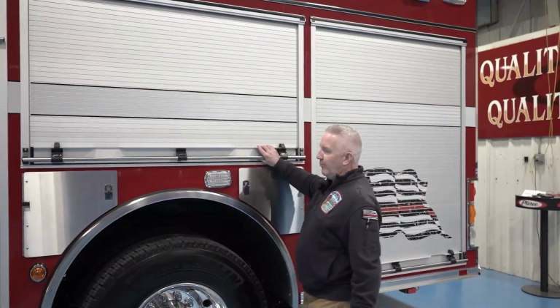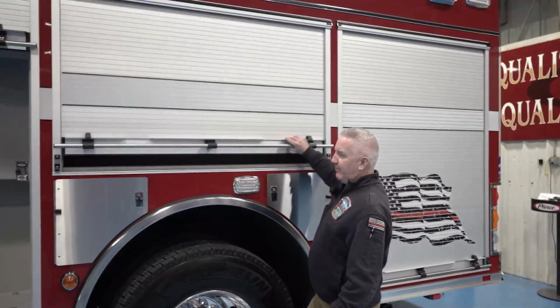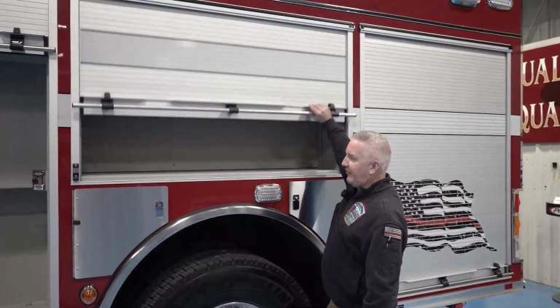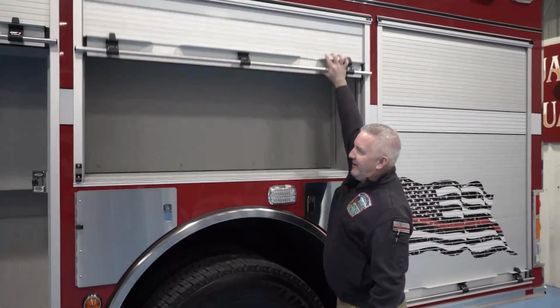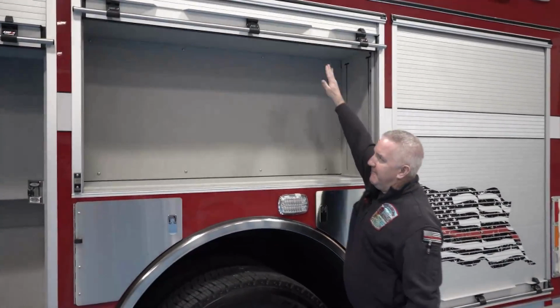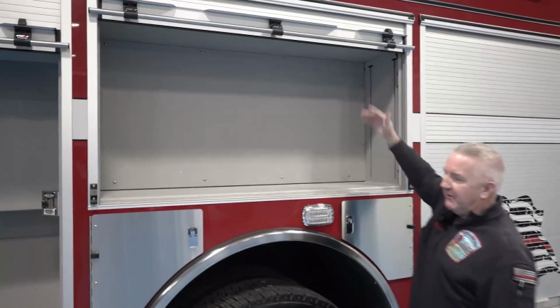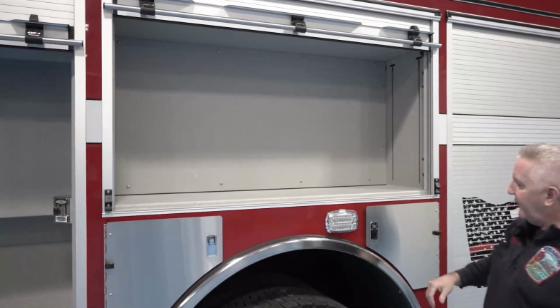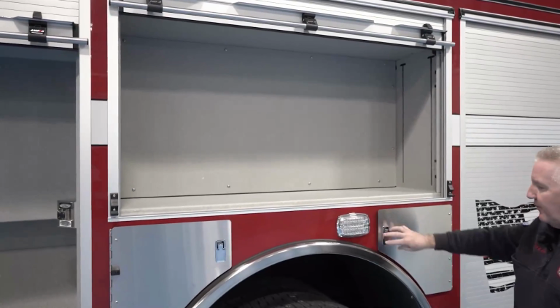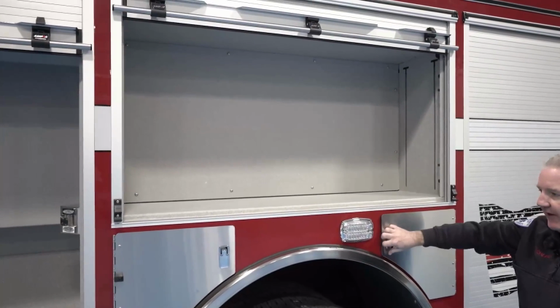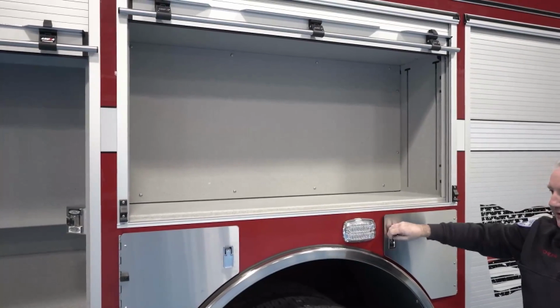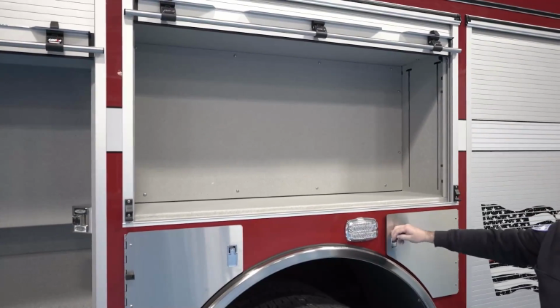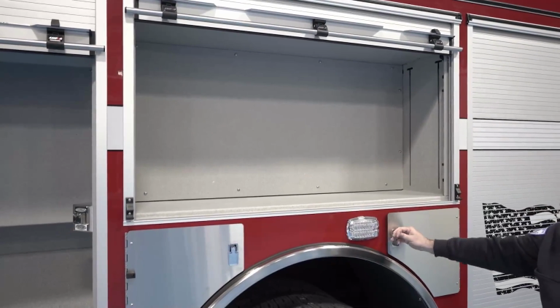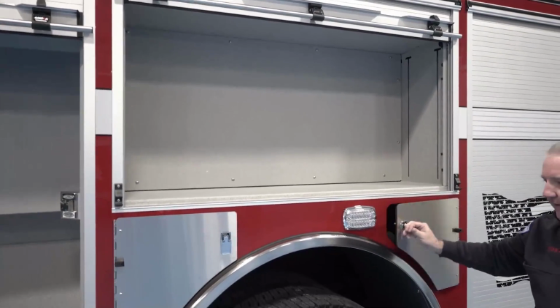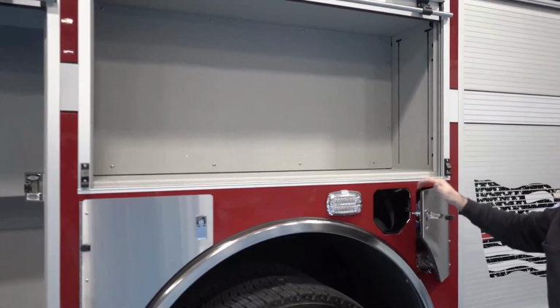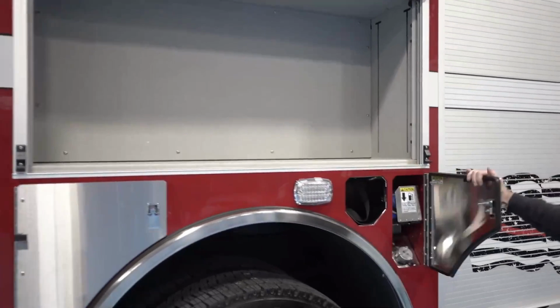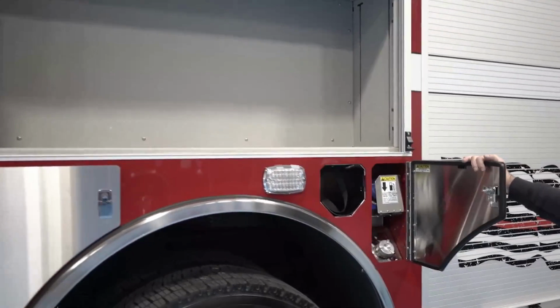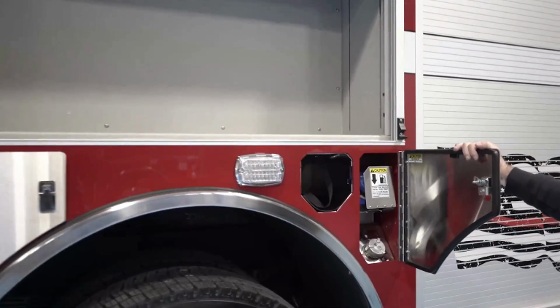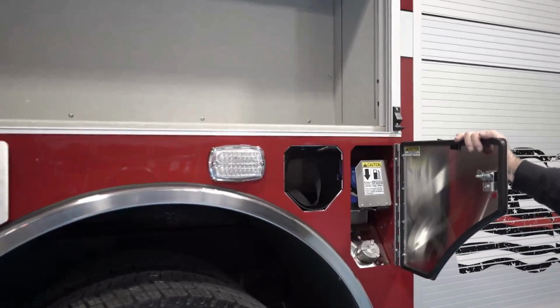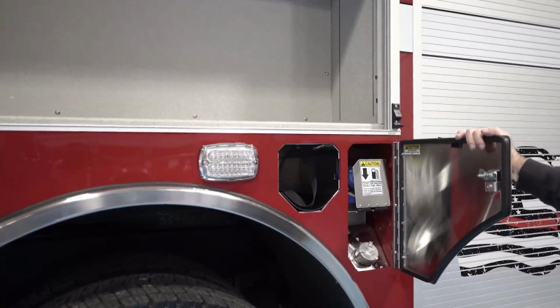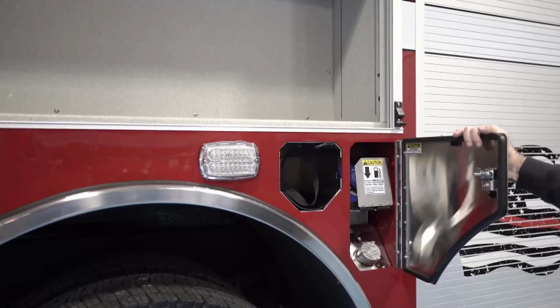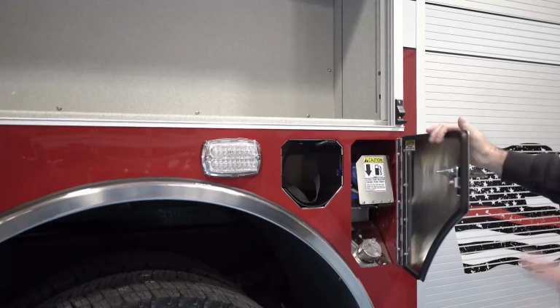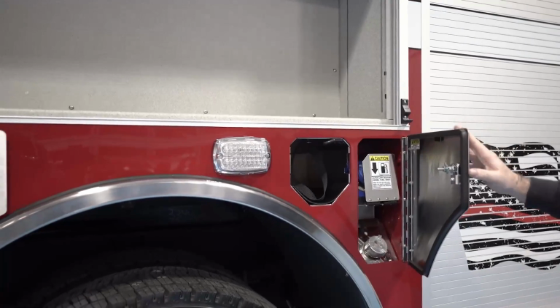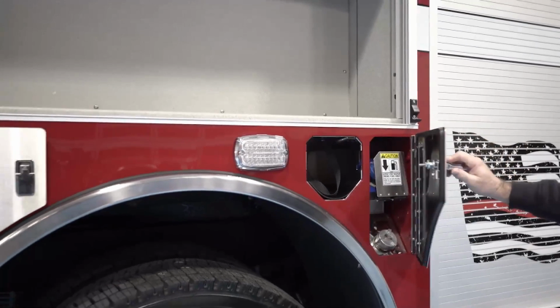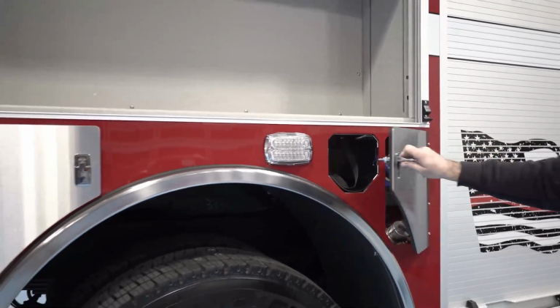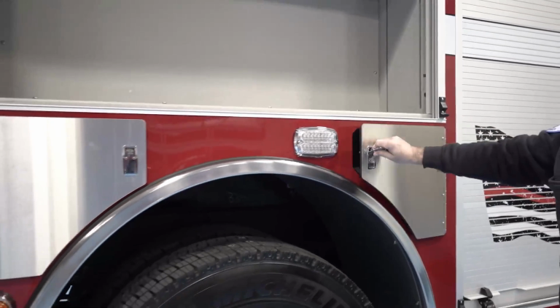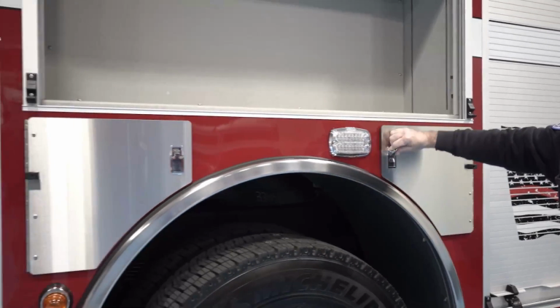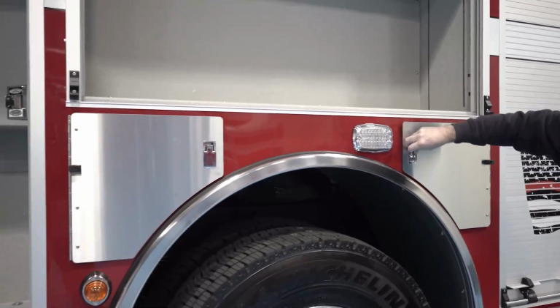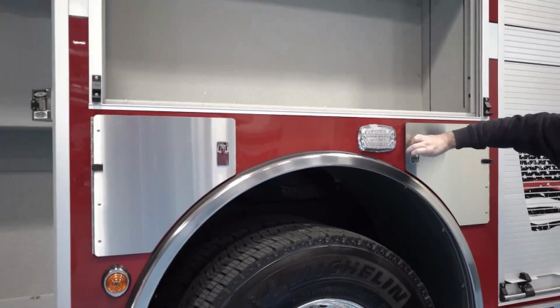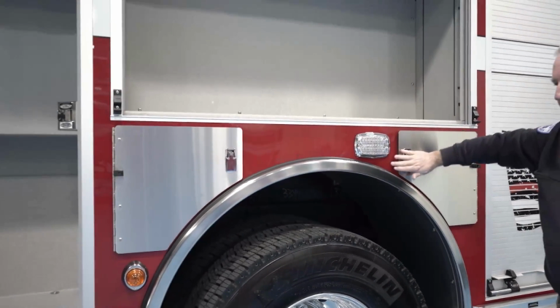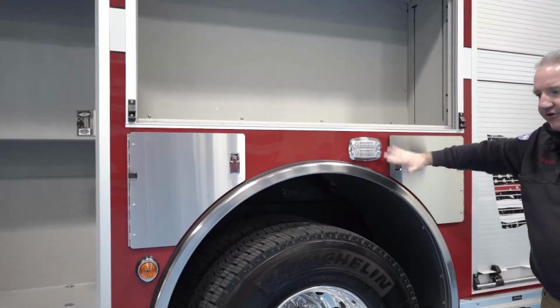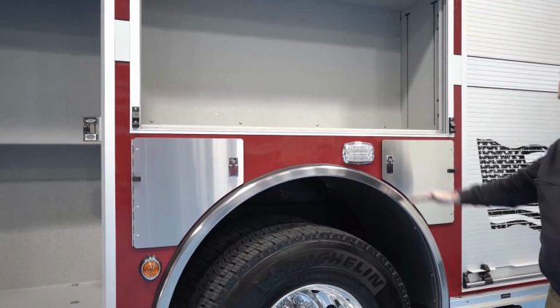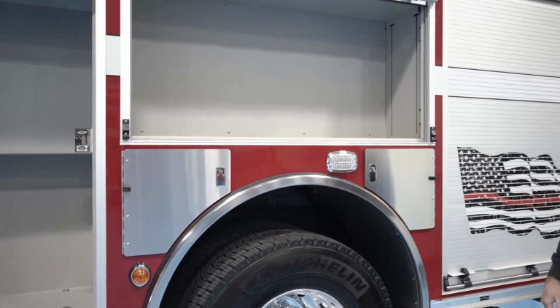I can open up the compartments so you can see the size of them. We did go with wheel well SCBA storage around all the wheels on the rear, so we have four areas to put extra air cylinders.